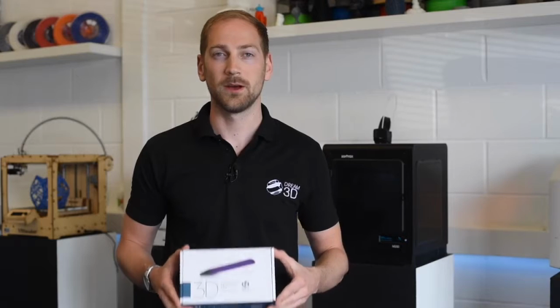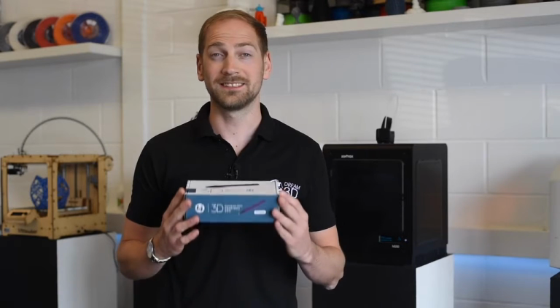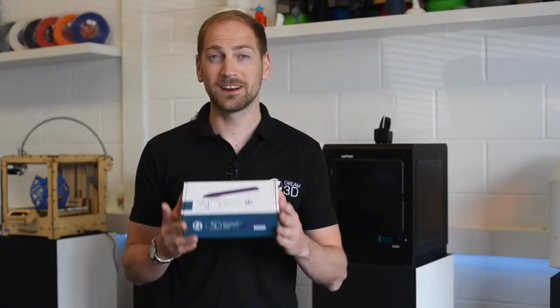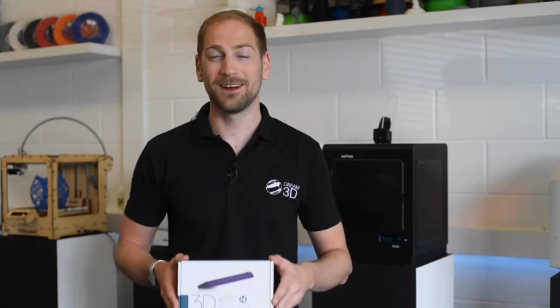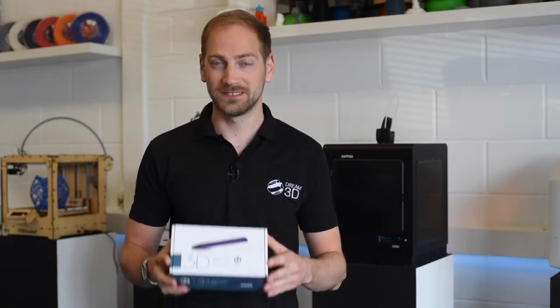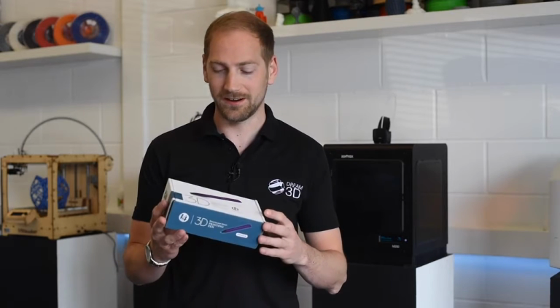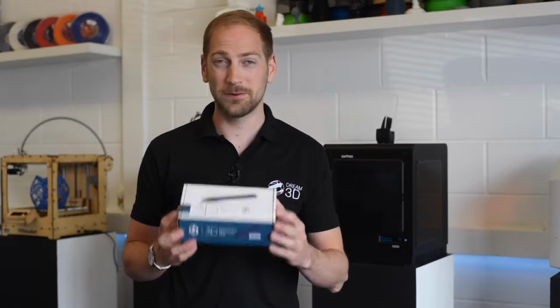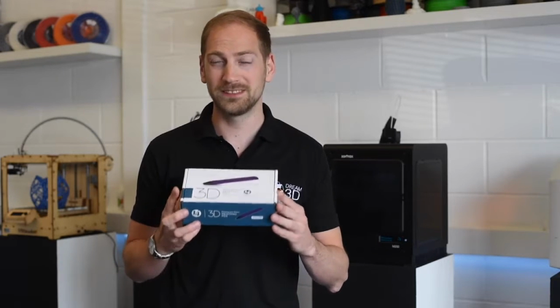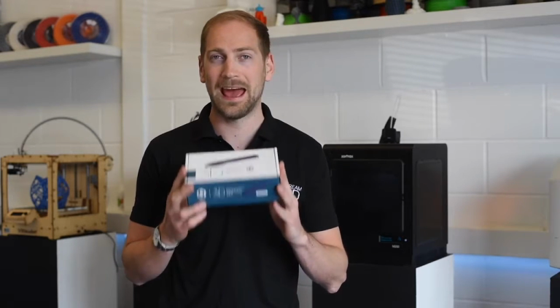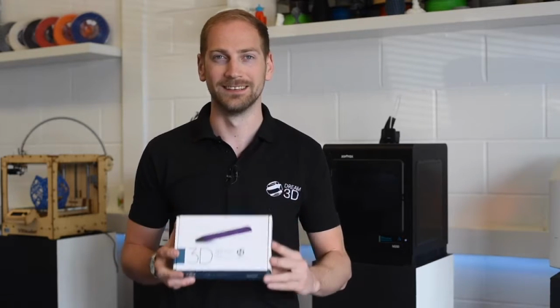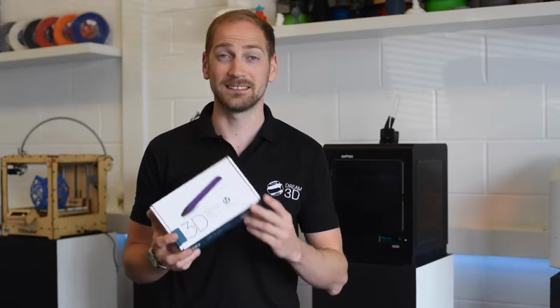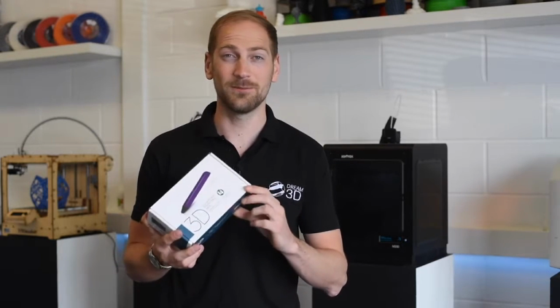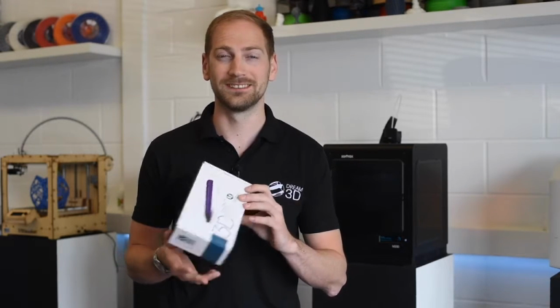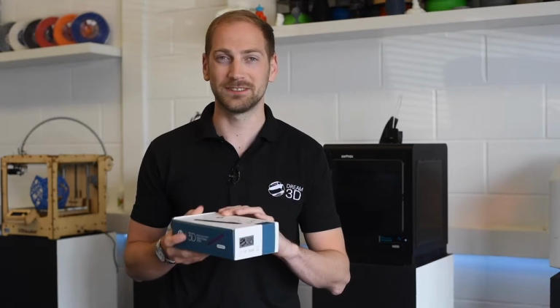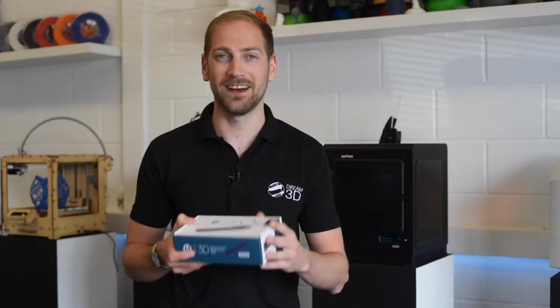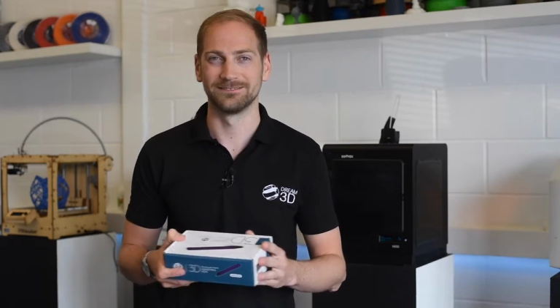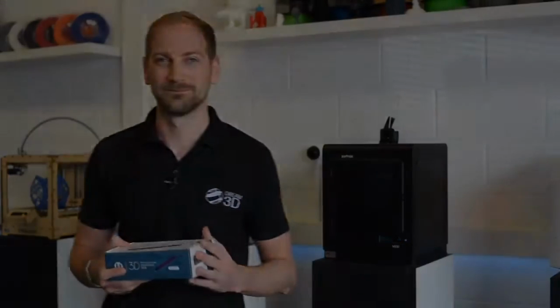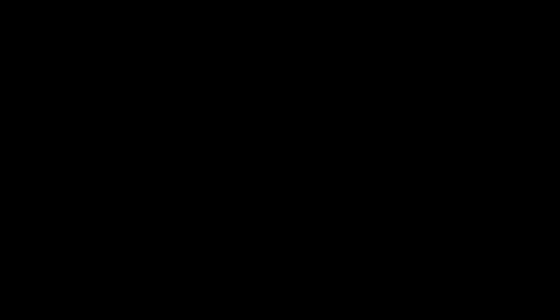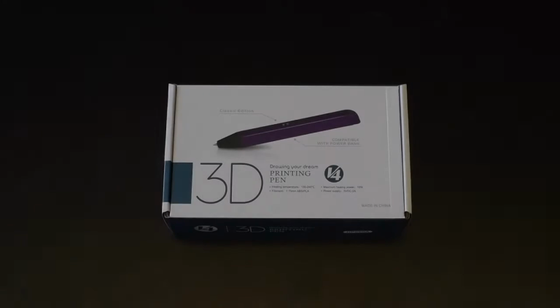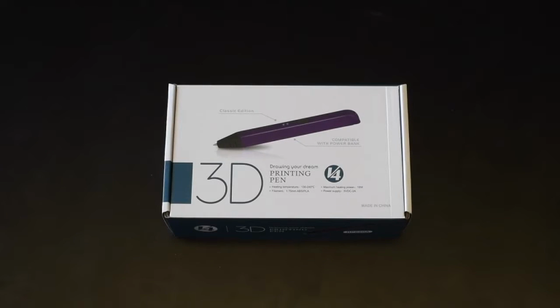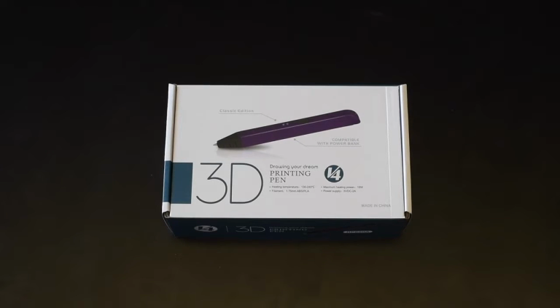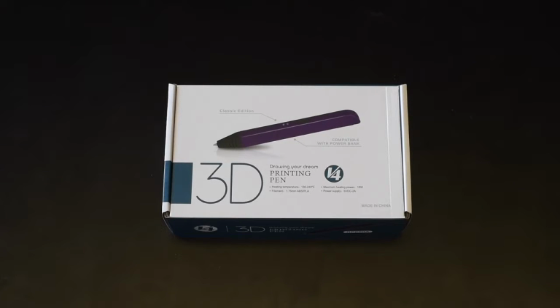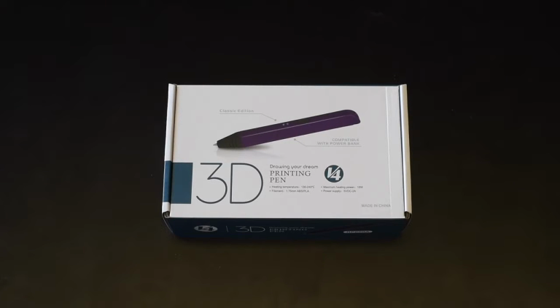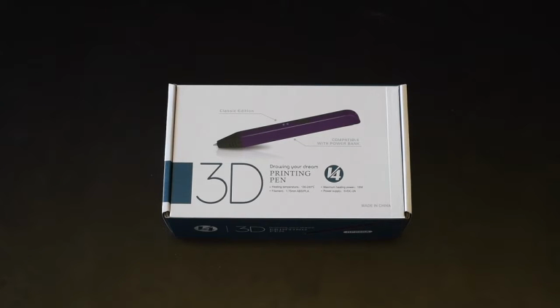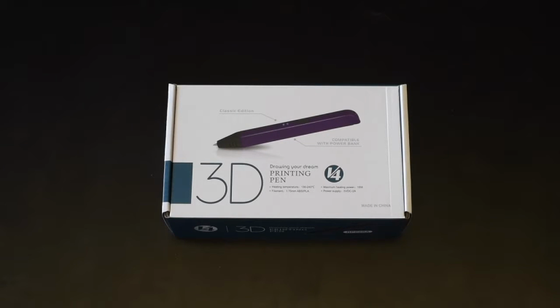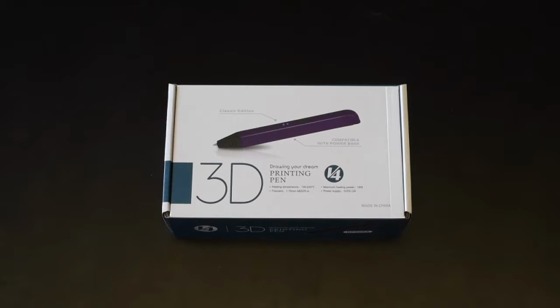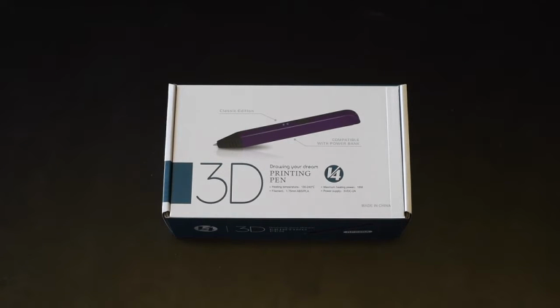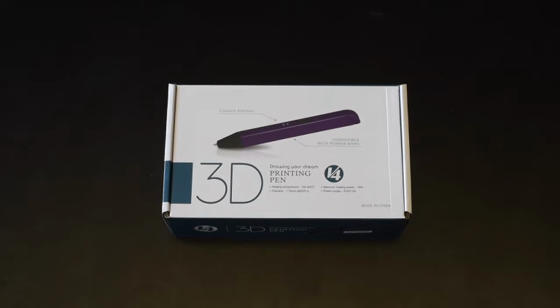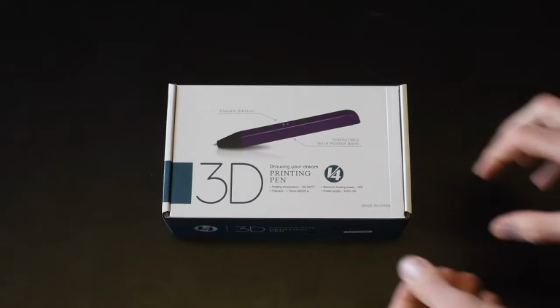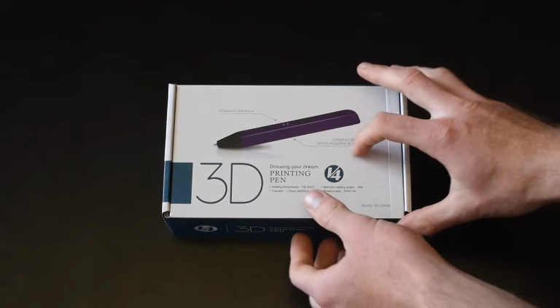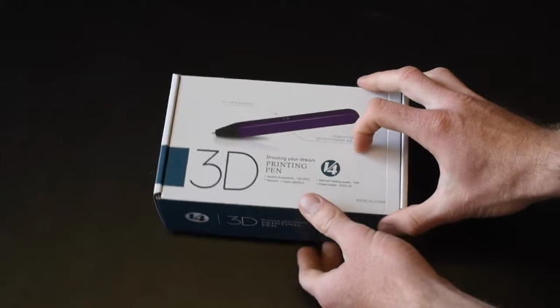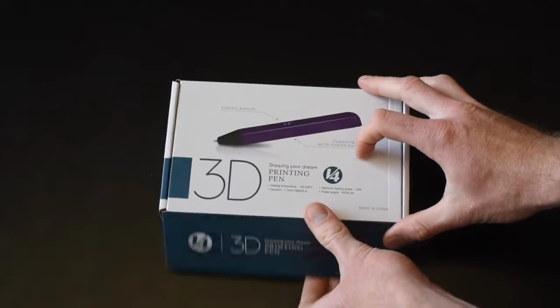Today we're going to be unboxing our 3D printing pen. So let's get it opened and see what's inside. Here it is — nice packaging.